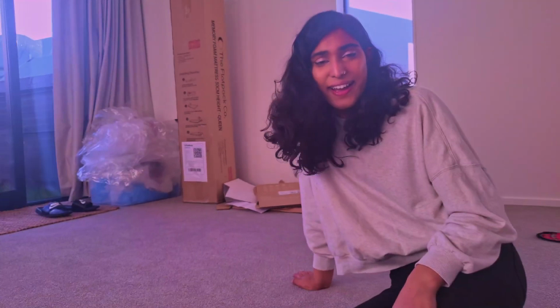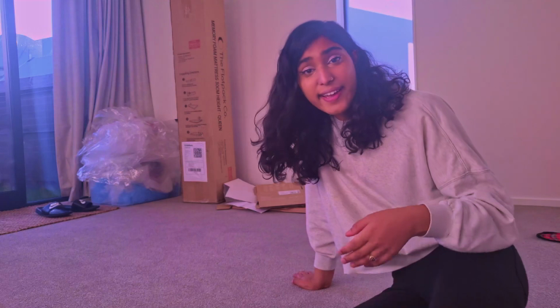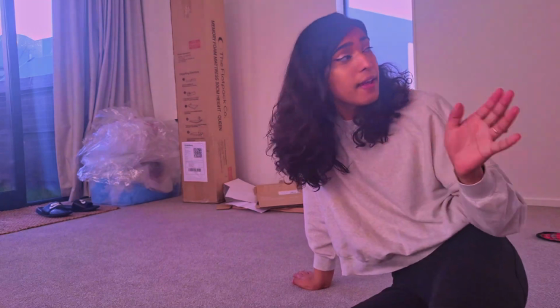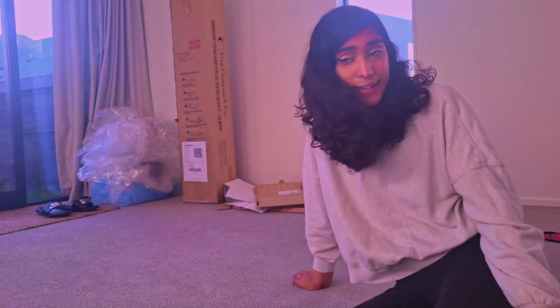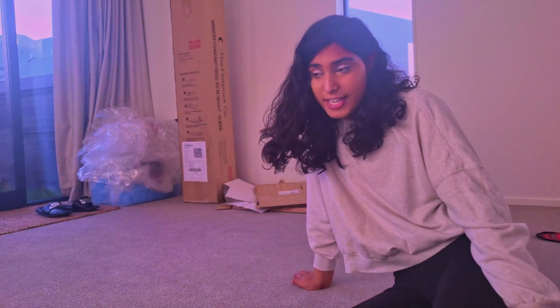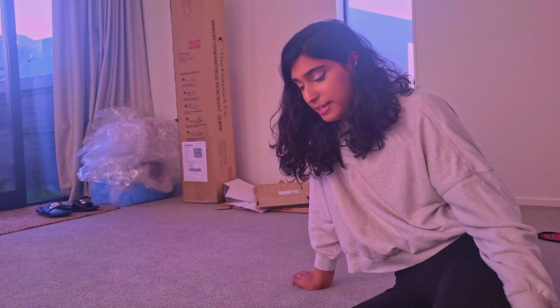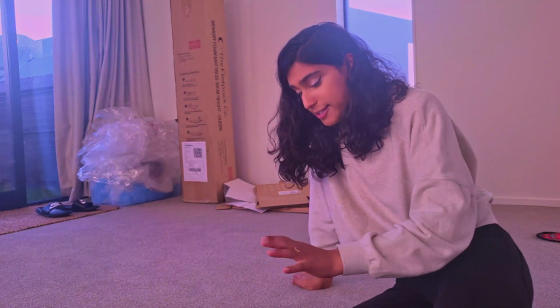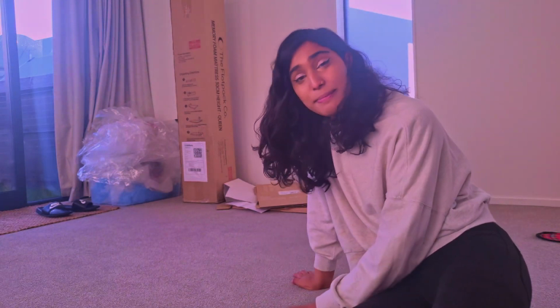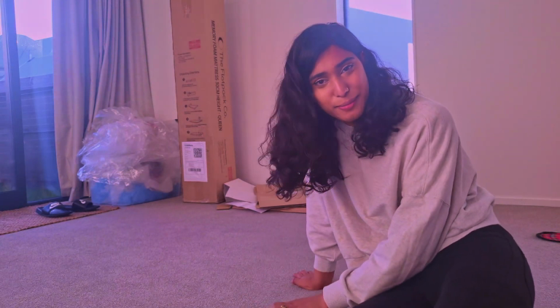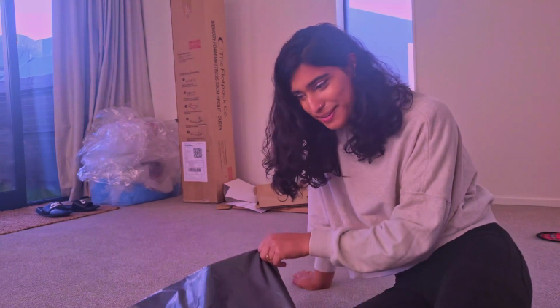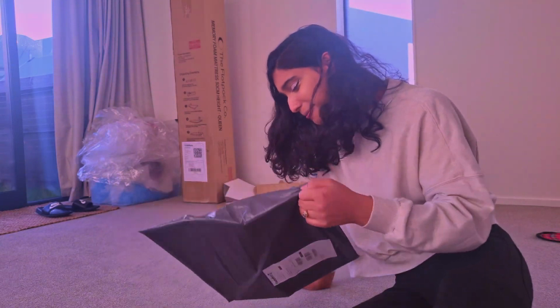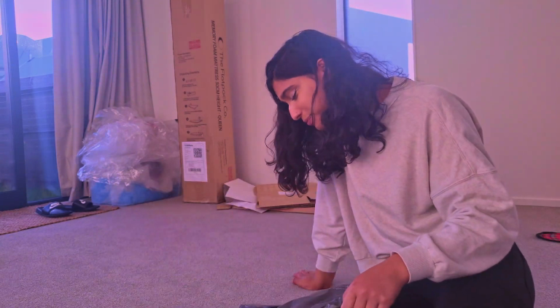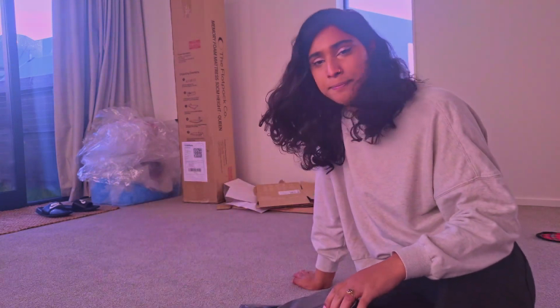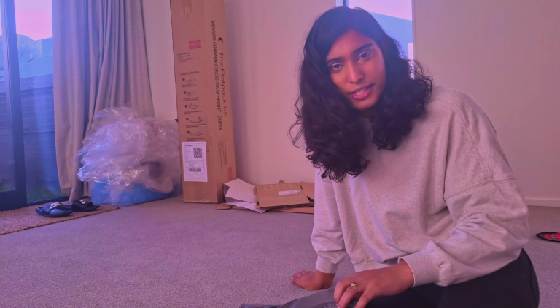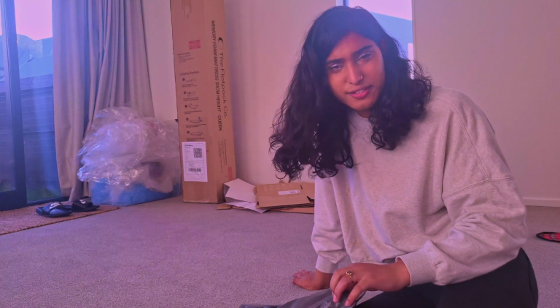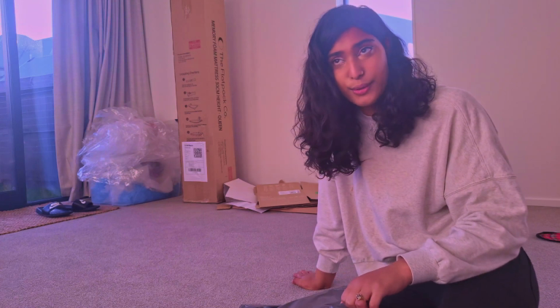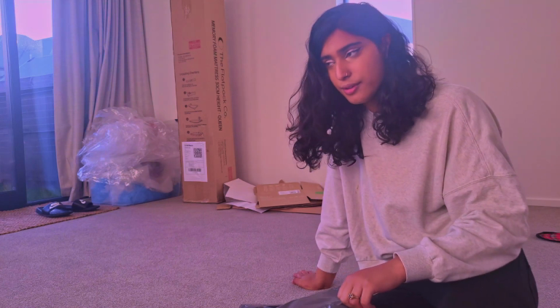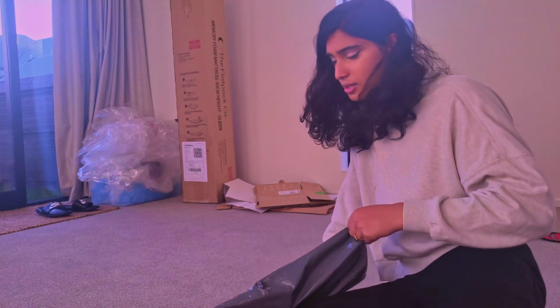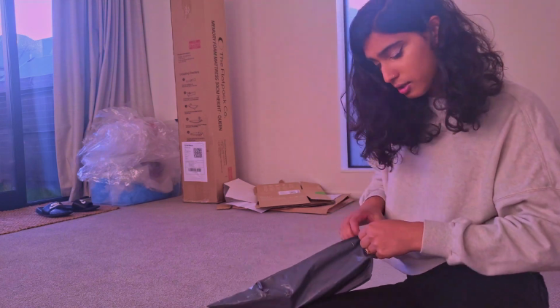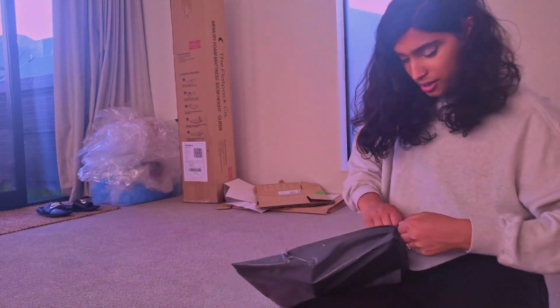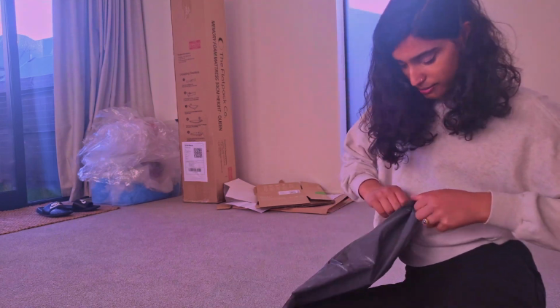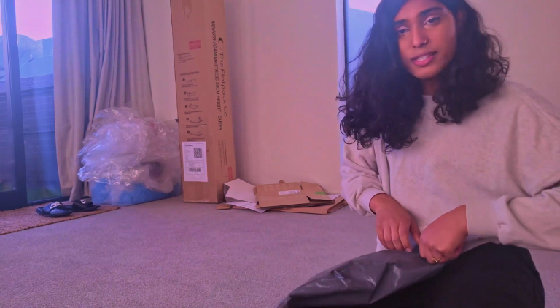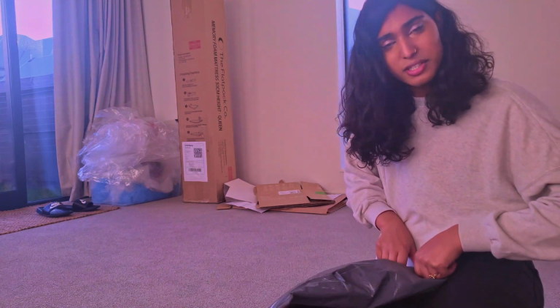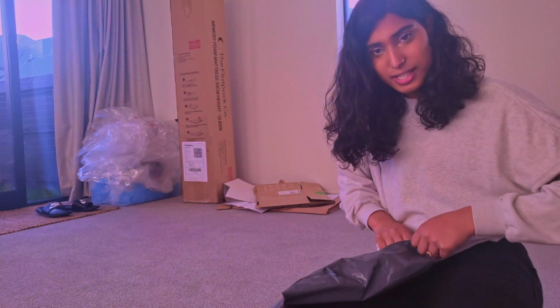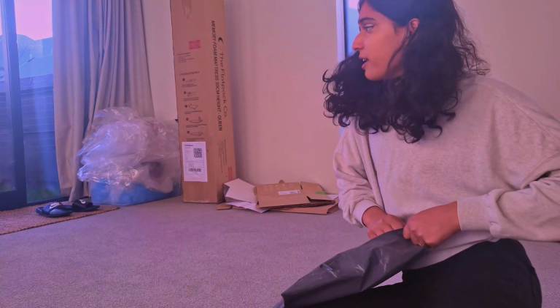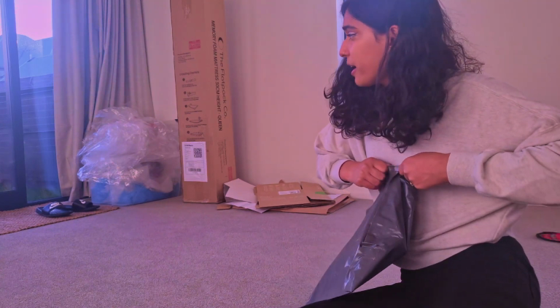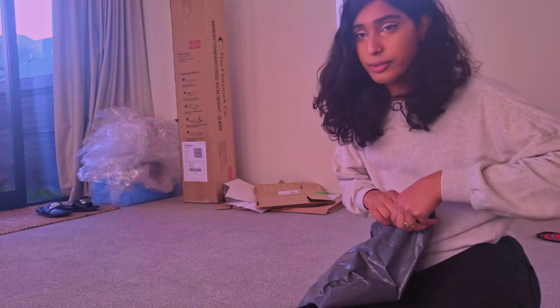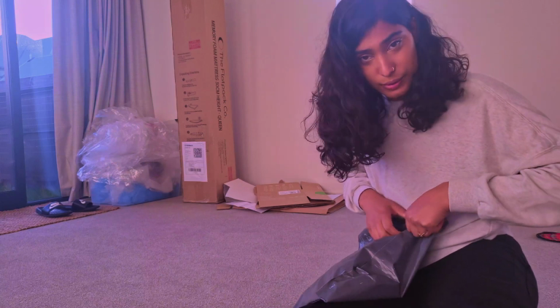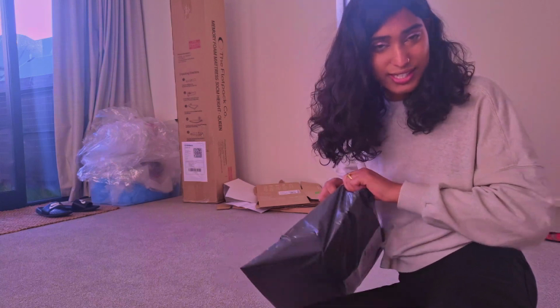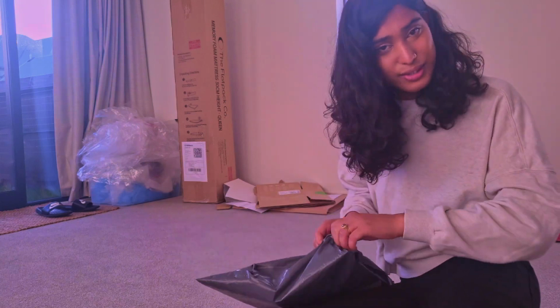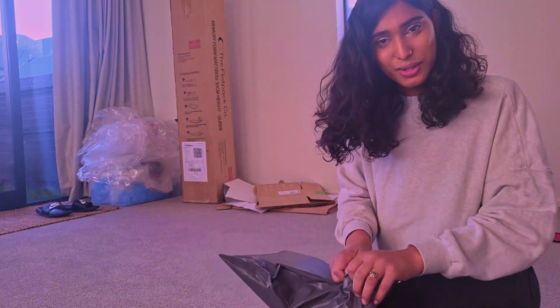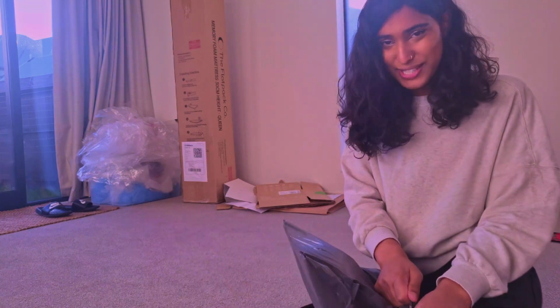Hiya! Today we're going to be unboxing some parts for my supercar. It's just a few things. Let's see what's in there and we'll get into installing them safely.